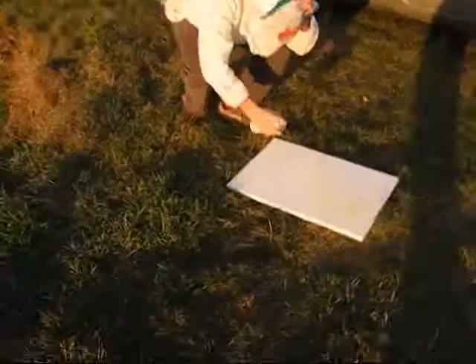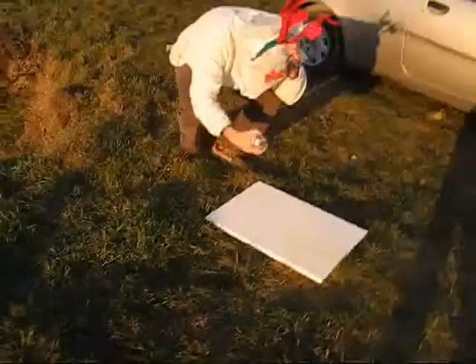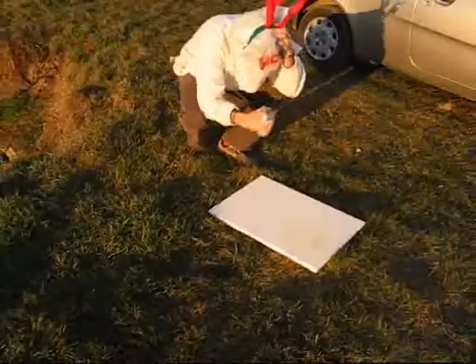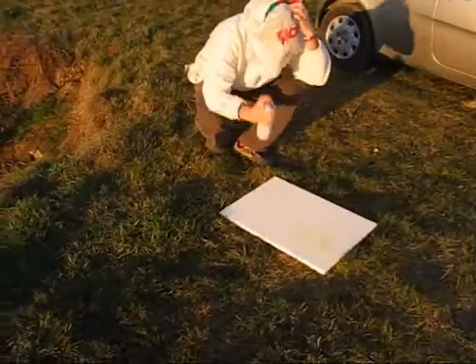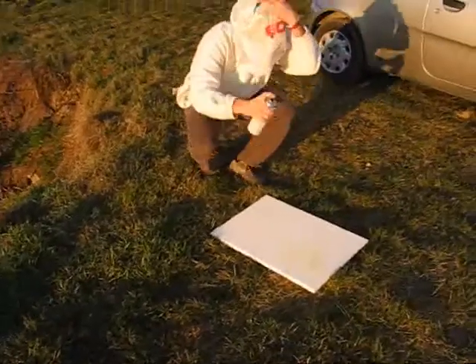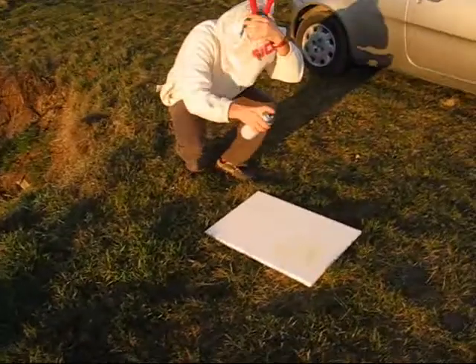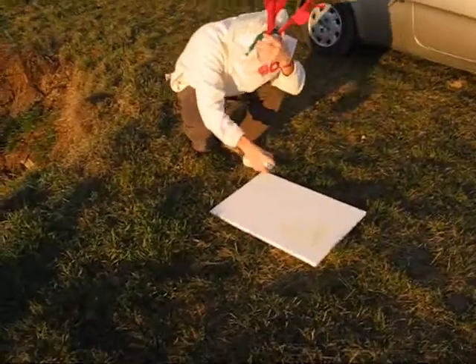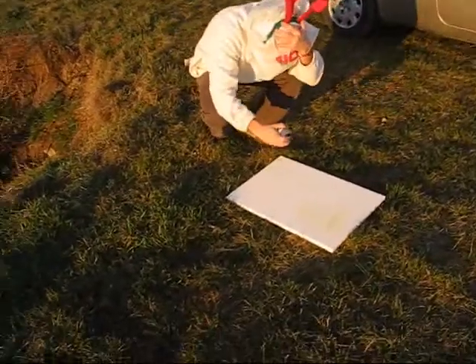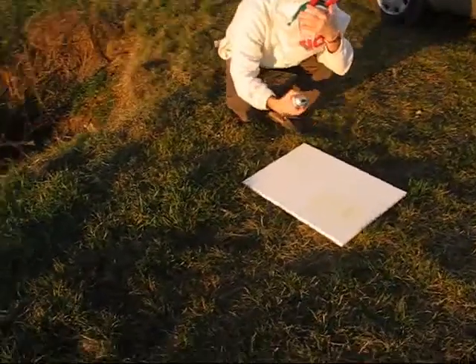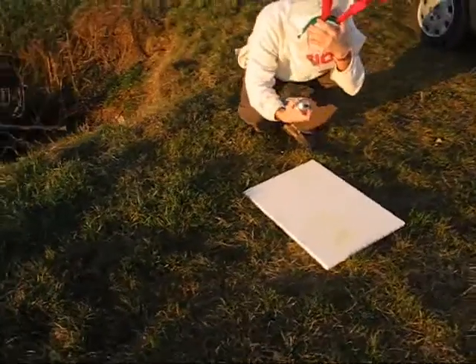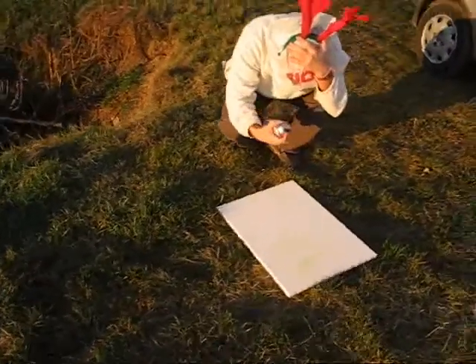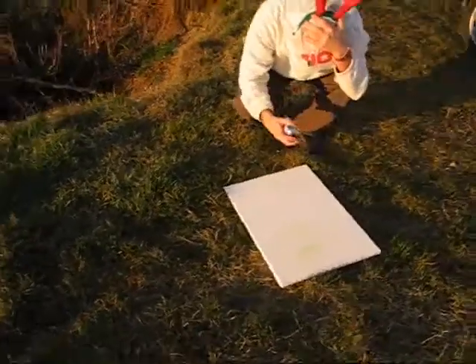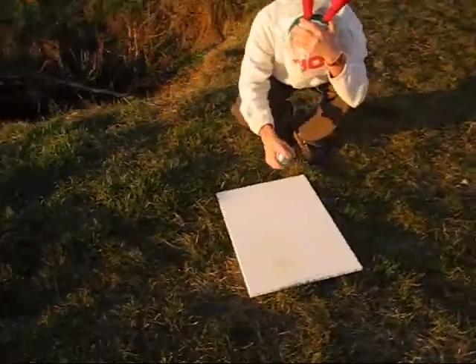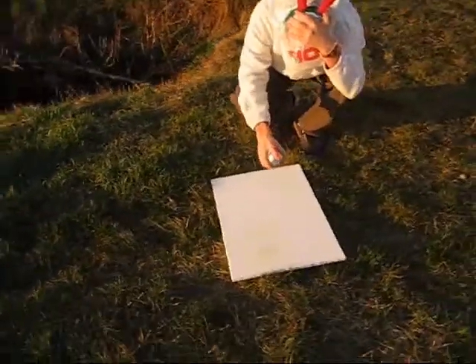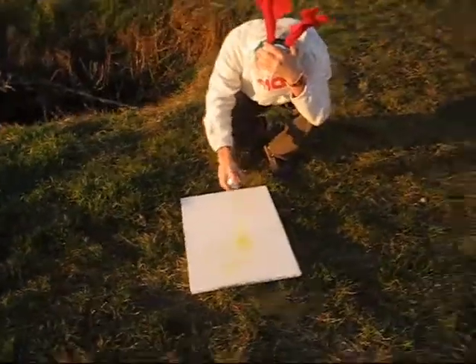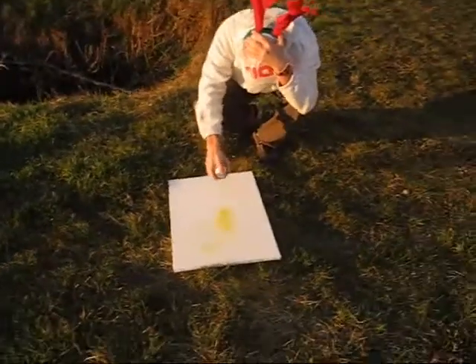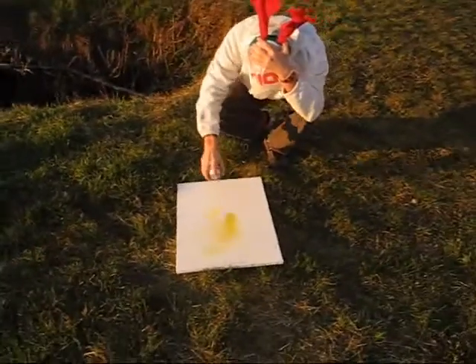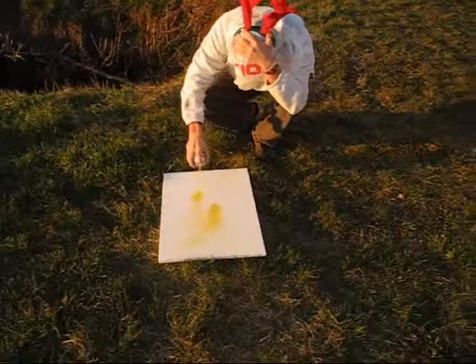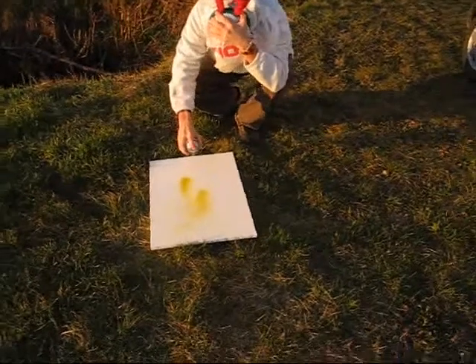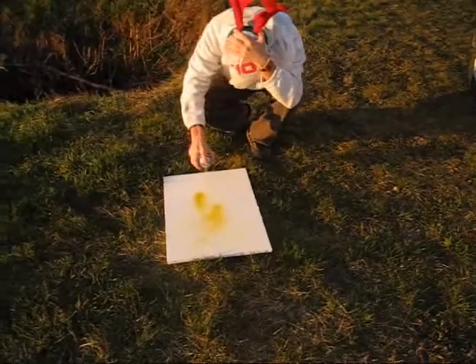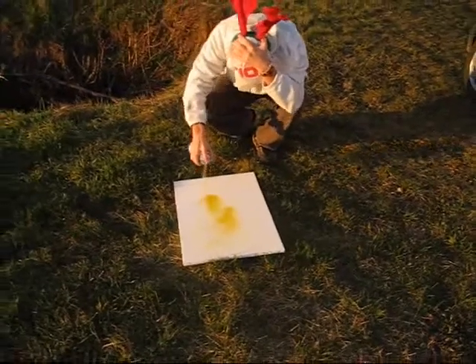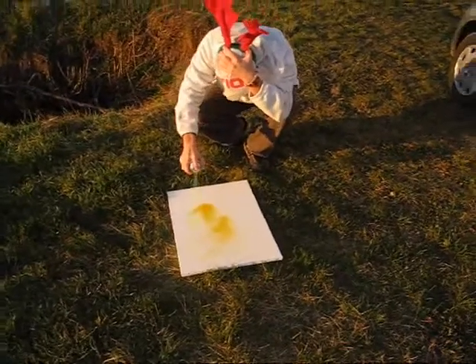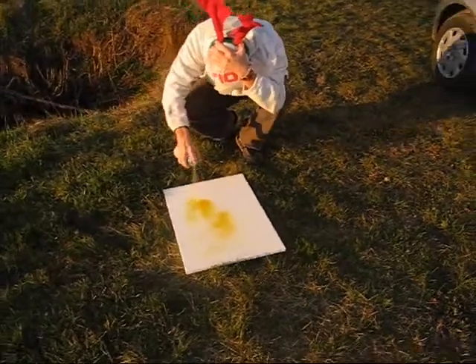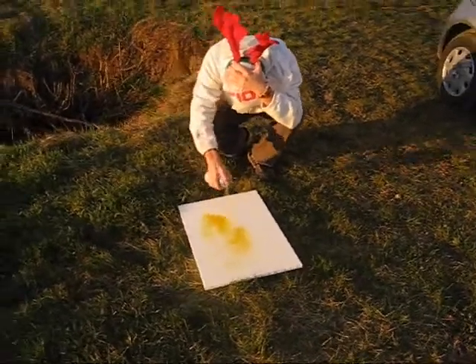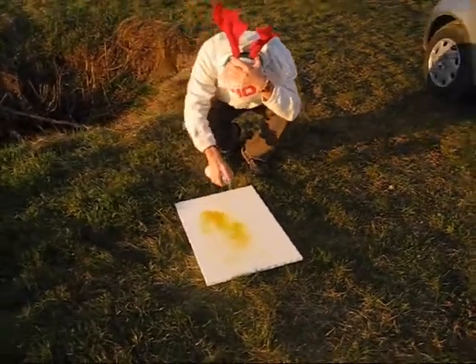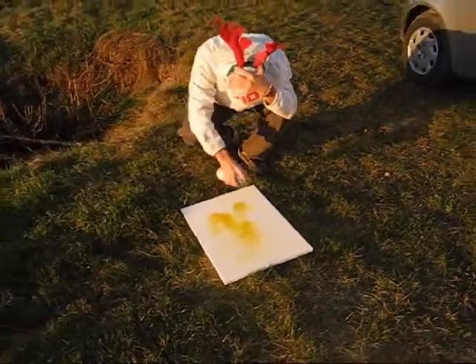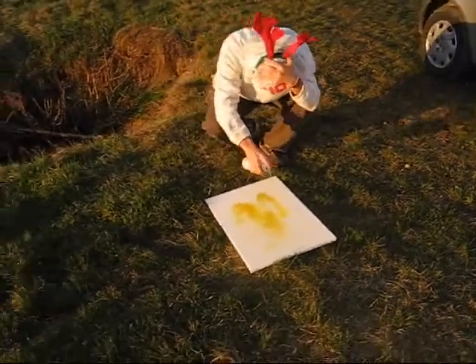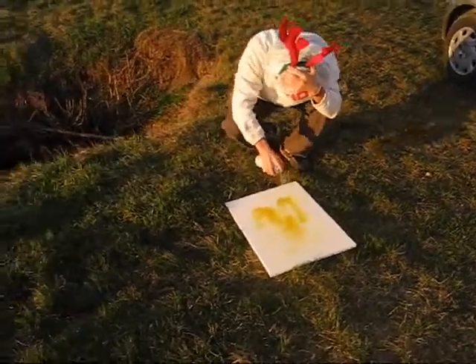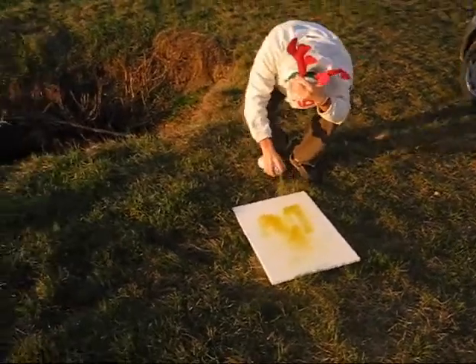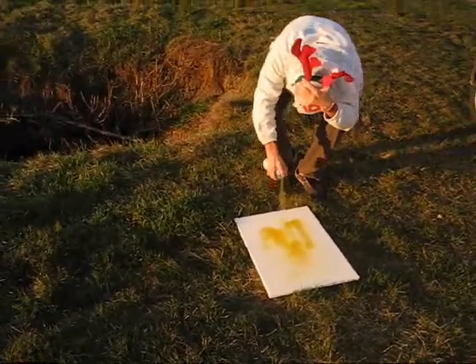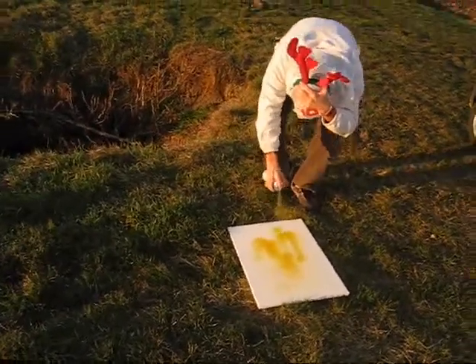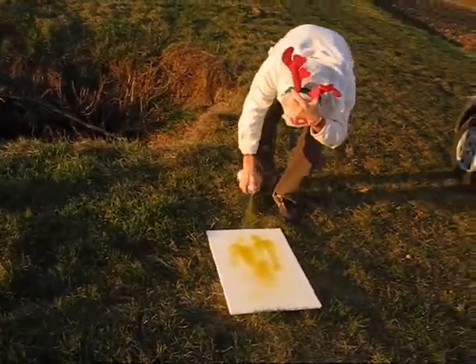This is the most difficult part of the work because you have to find the right way to spray all the stuff.